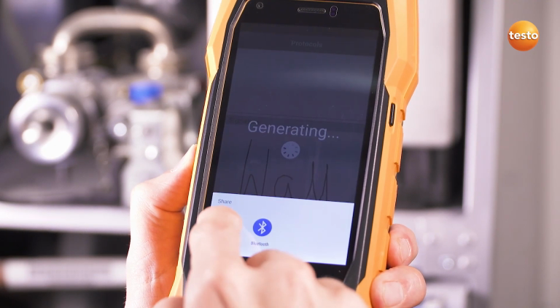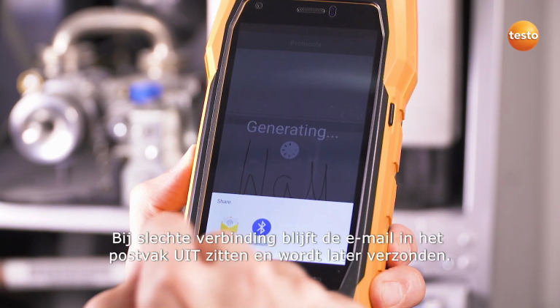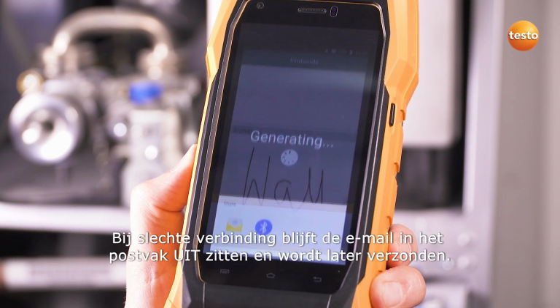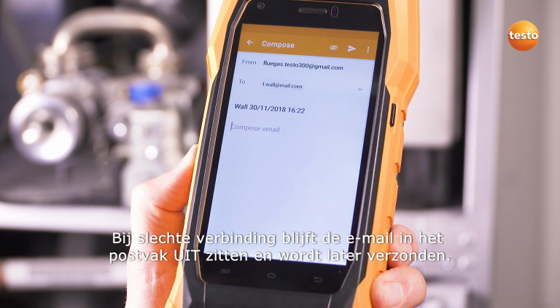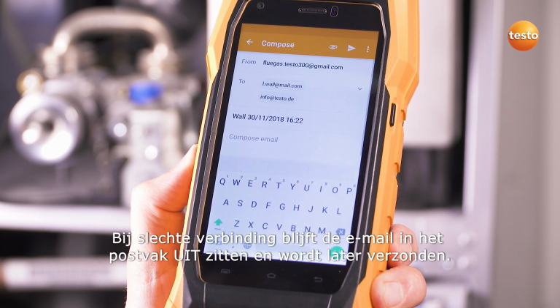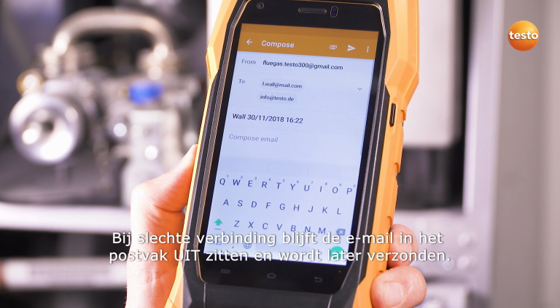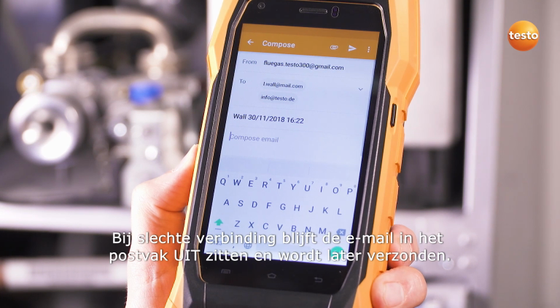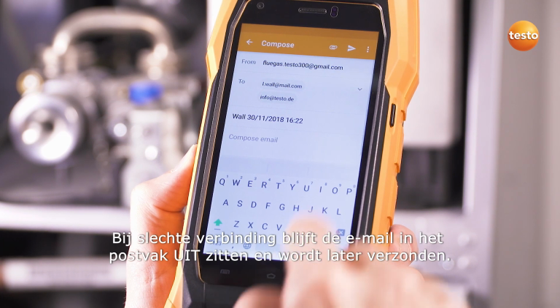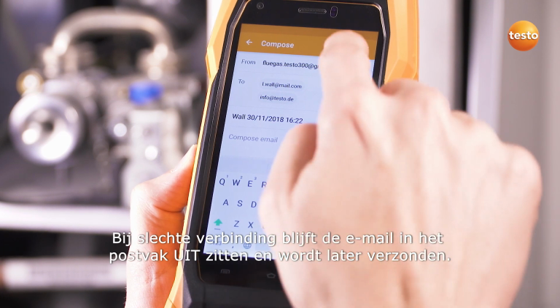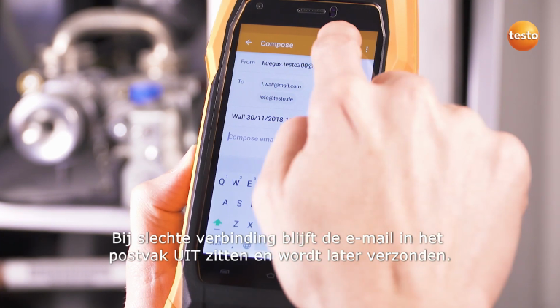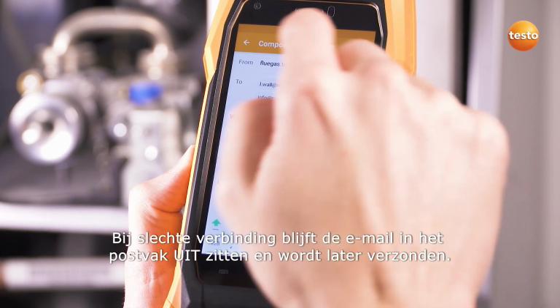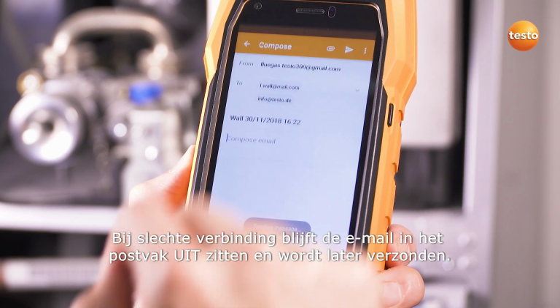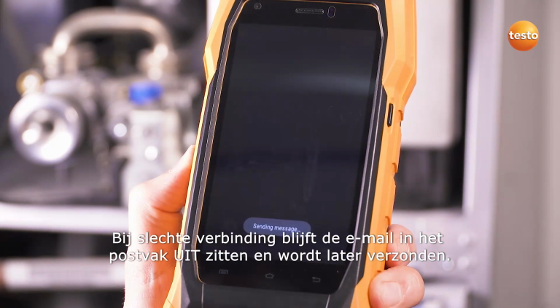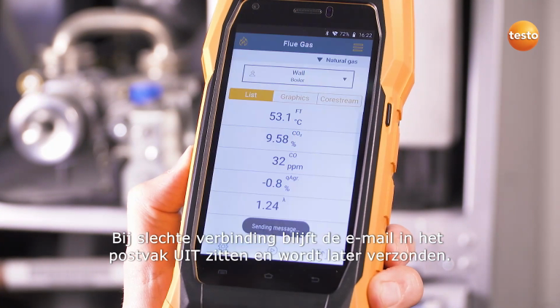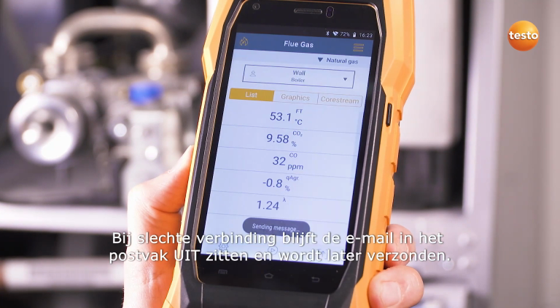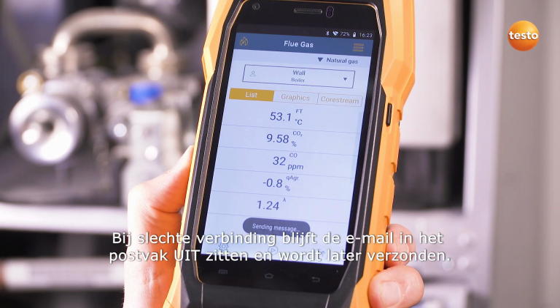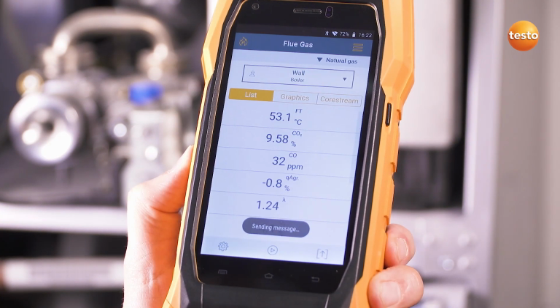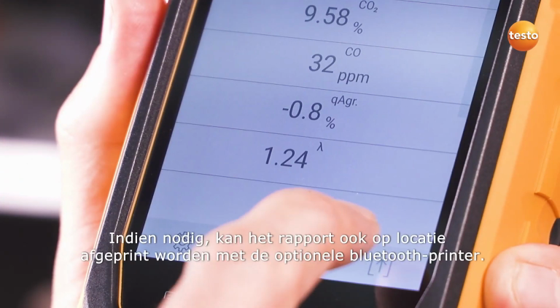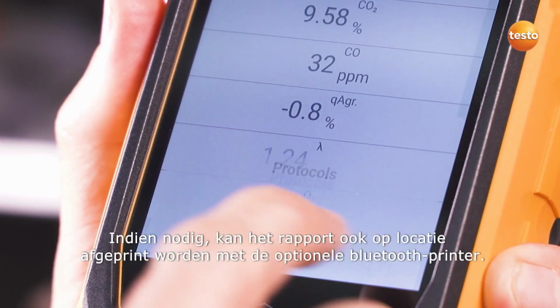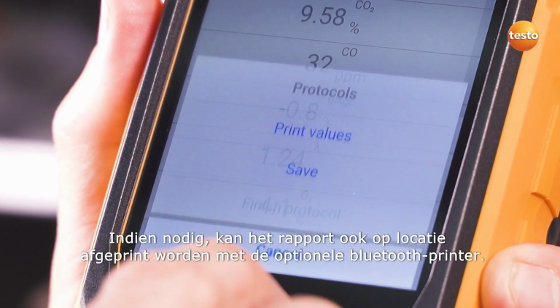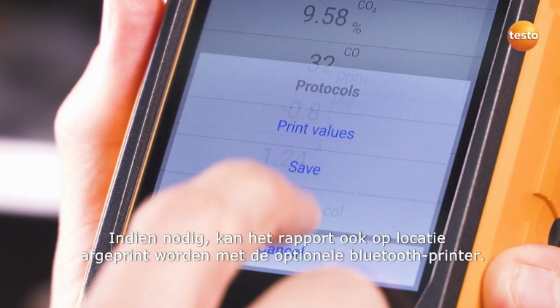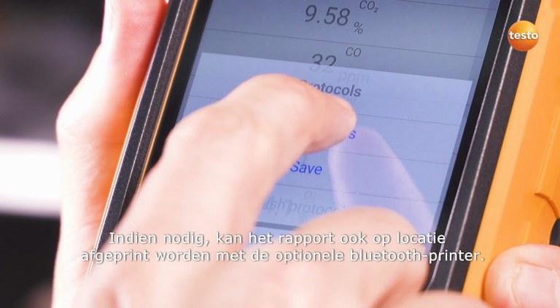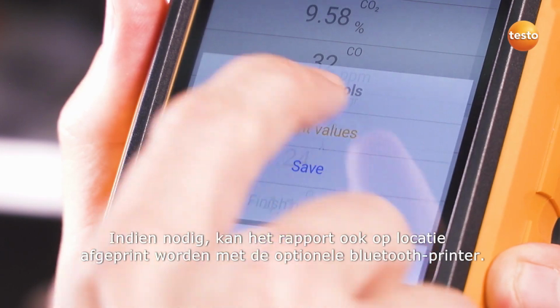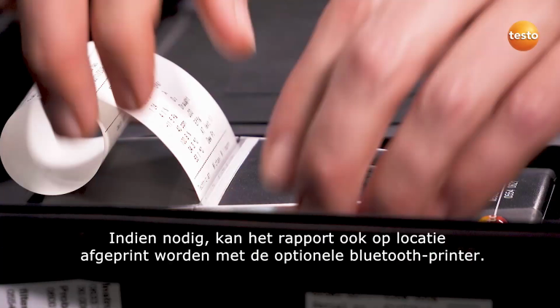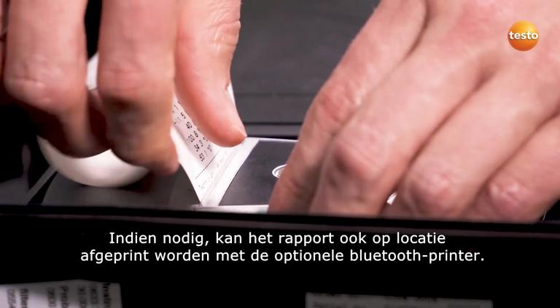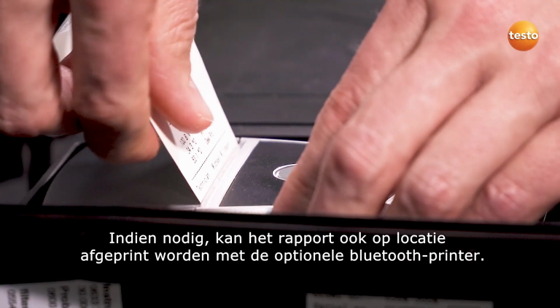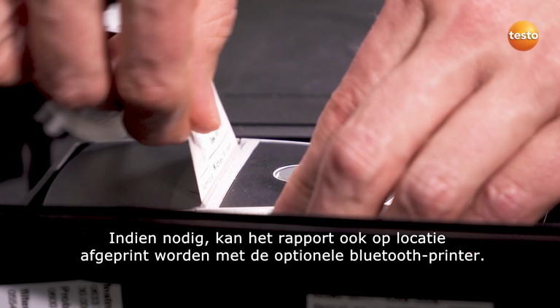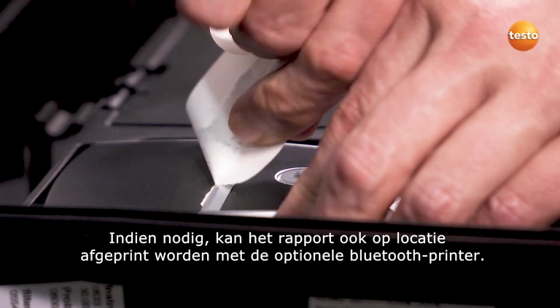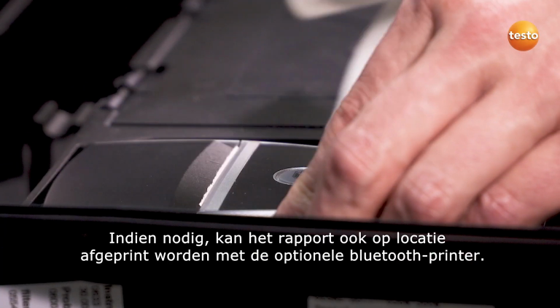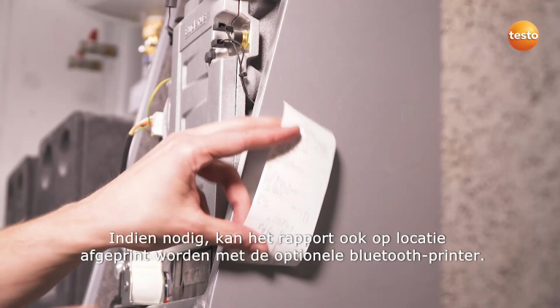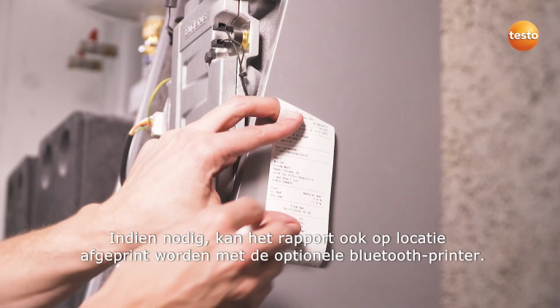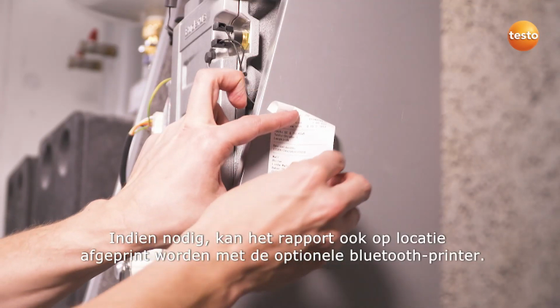If reception is bad, the email stays in the outbox and will be sent automatically later. If required, the report can also be printed on-site with the optional Bluetooth printer.